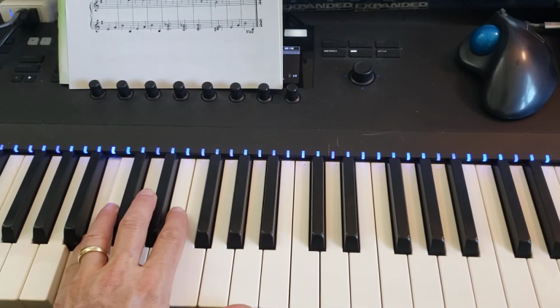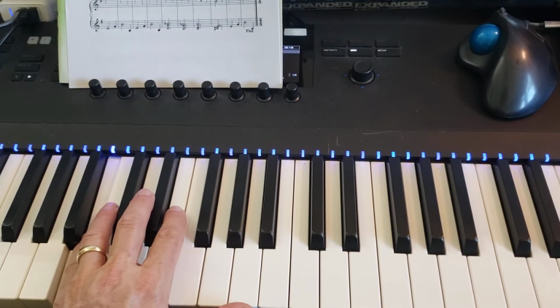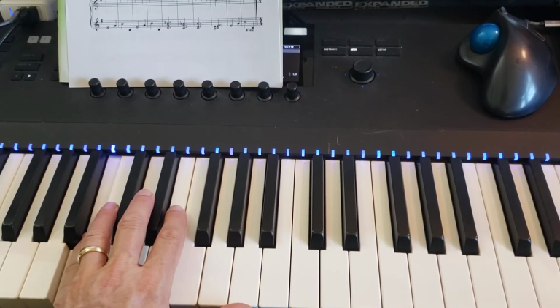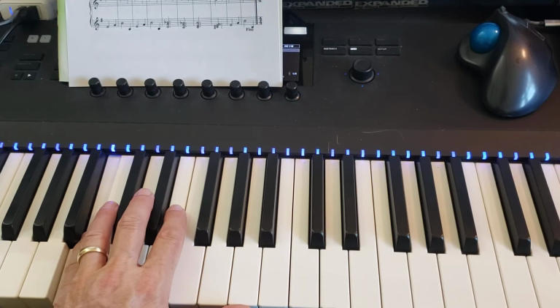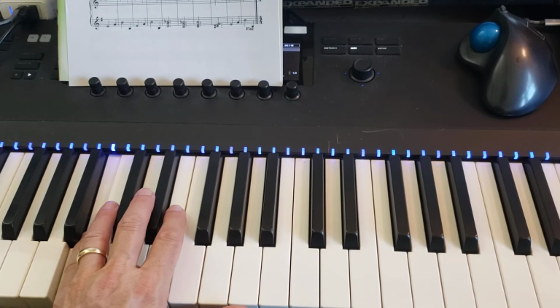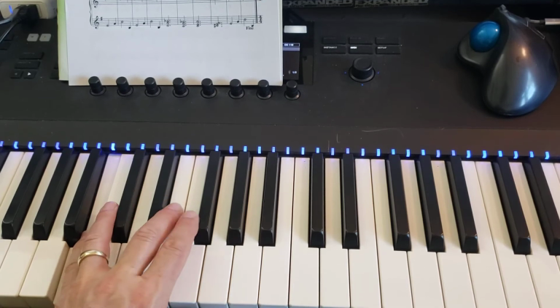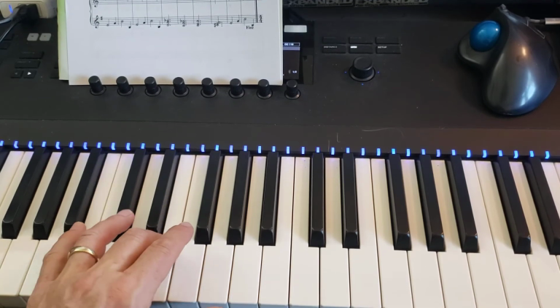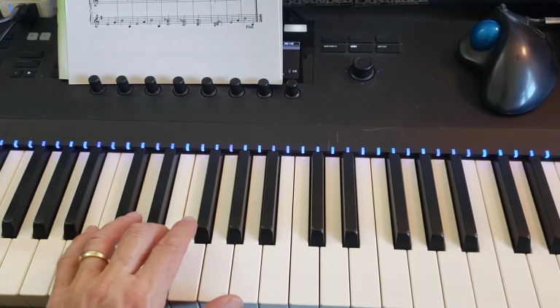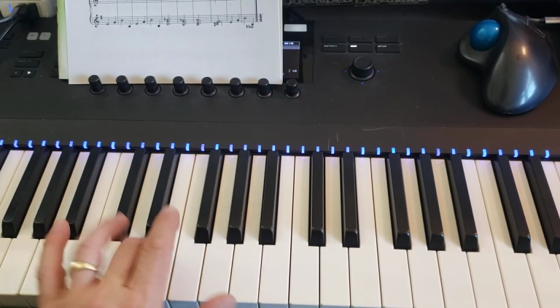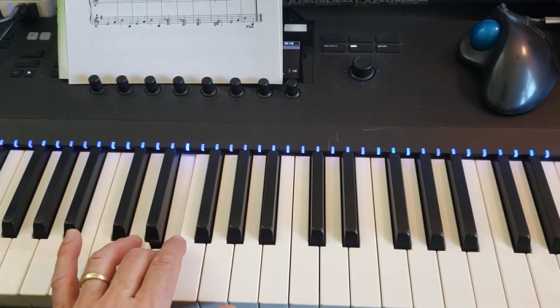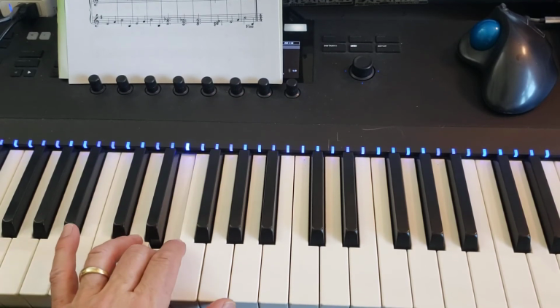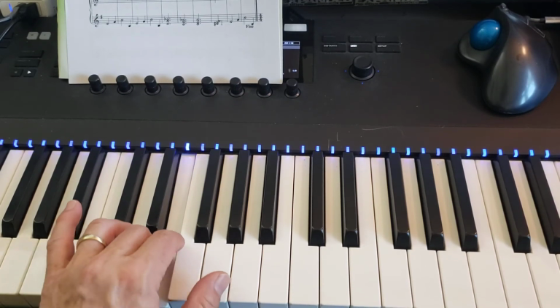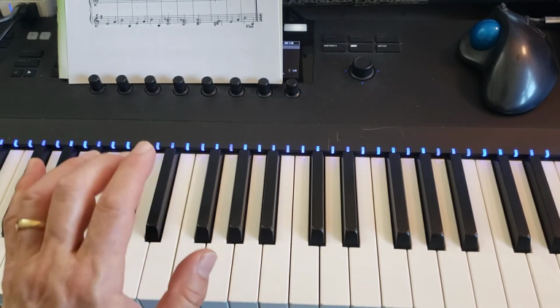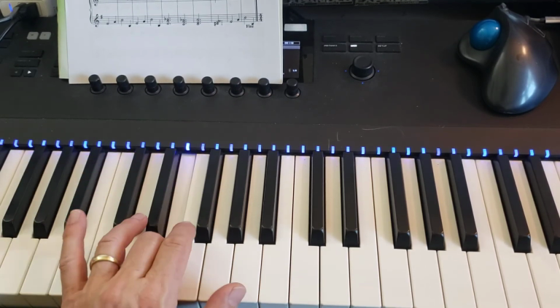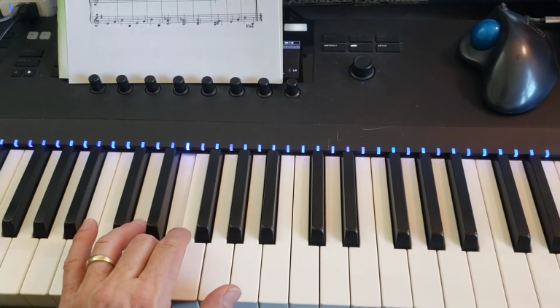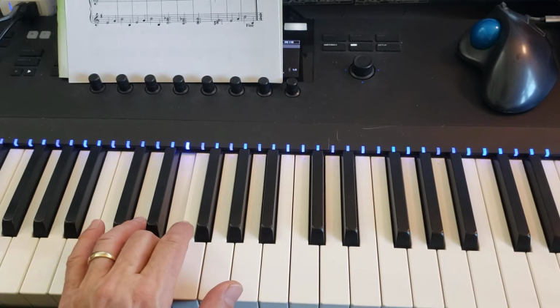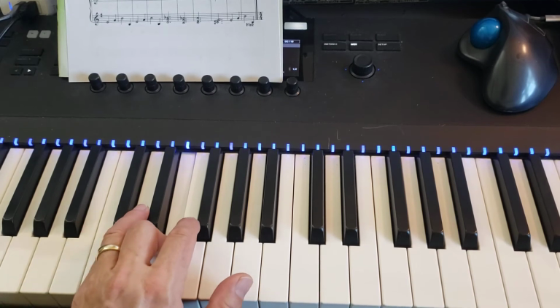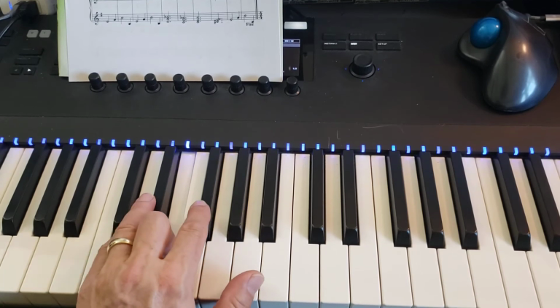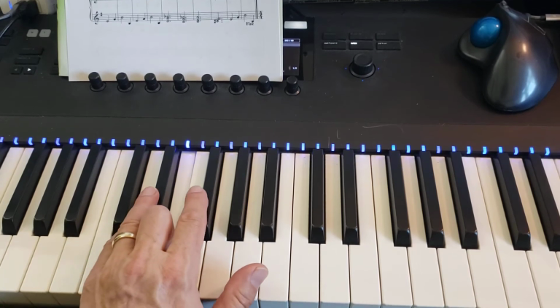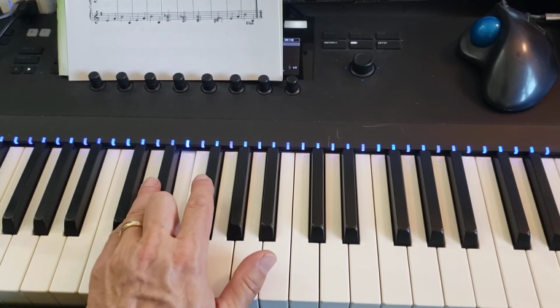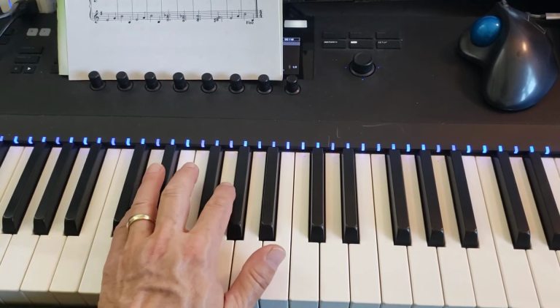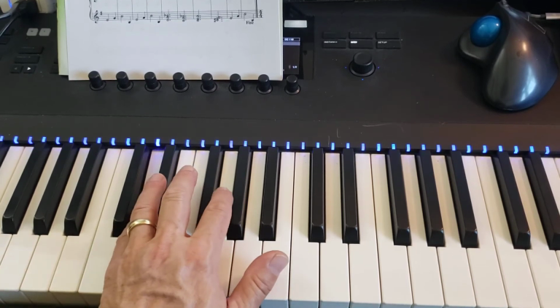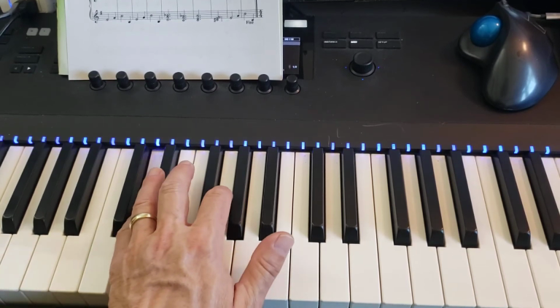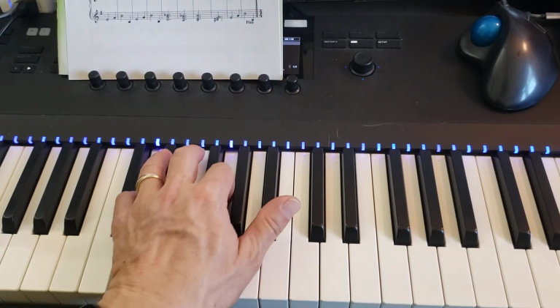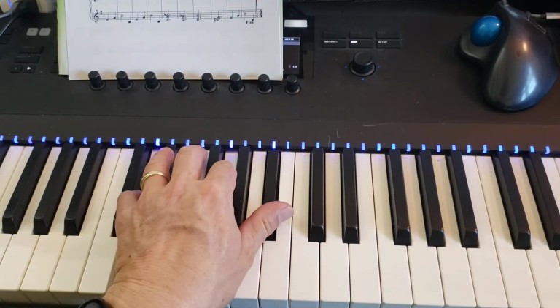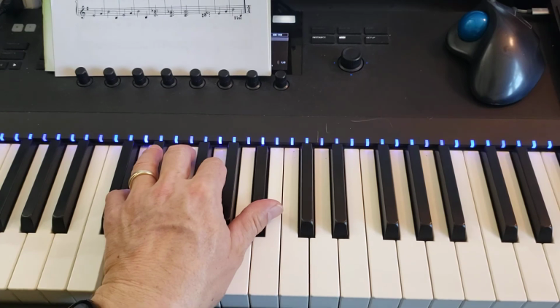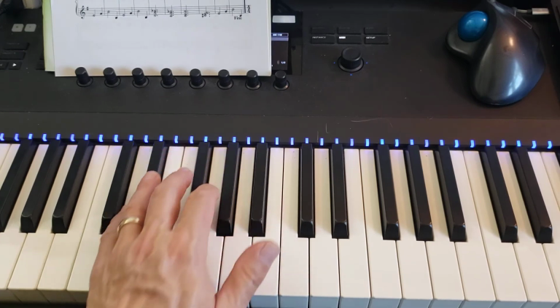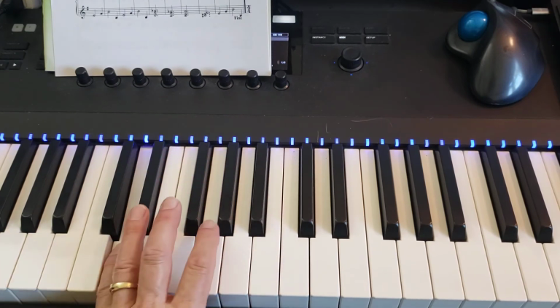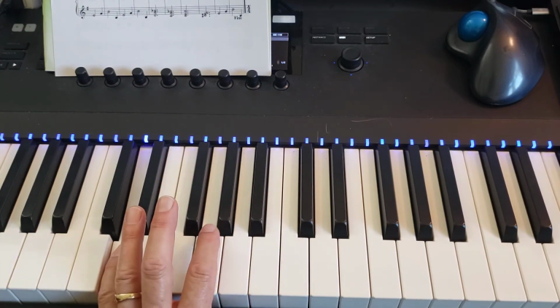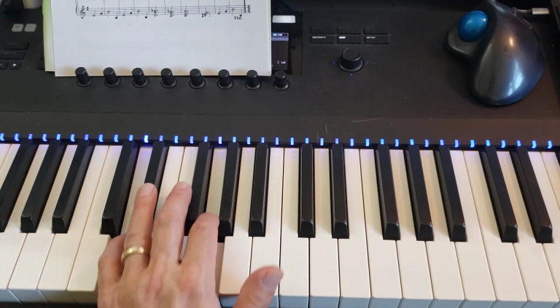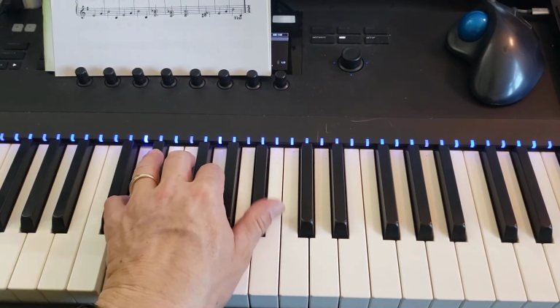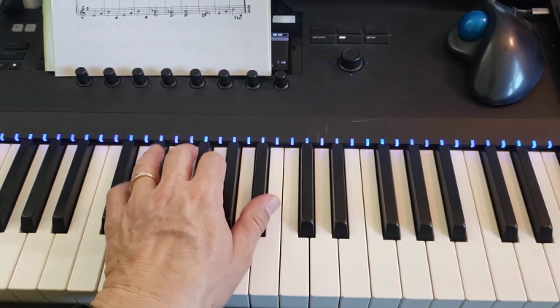Then the second measure of the second line starts with your 3 on E again. And do that twice. Now the next measure is a G minor chord — it's D, G, and B flat, all together.